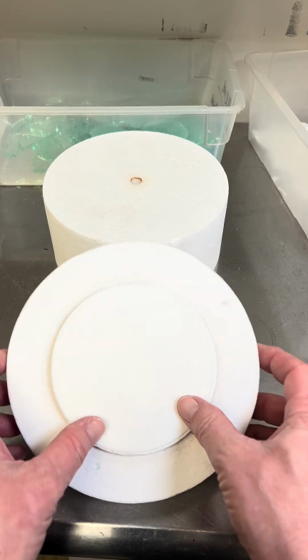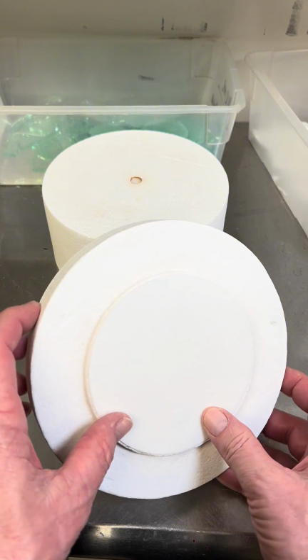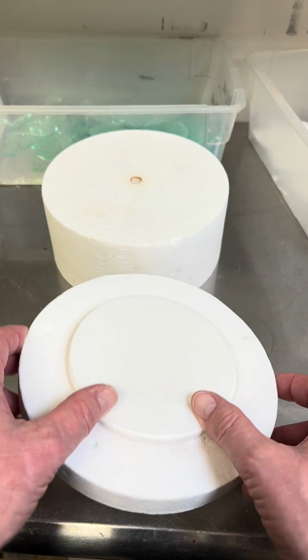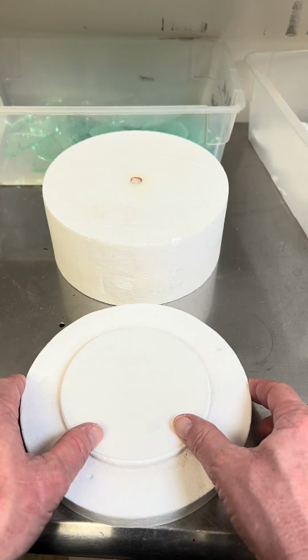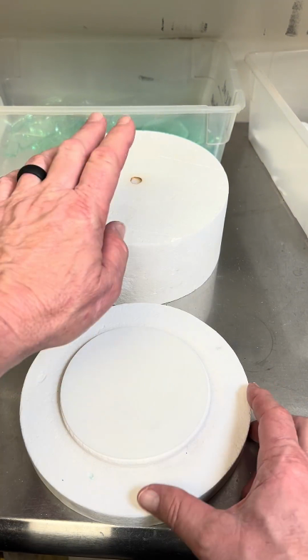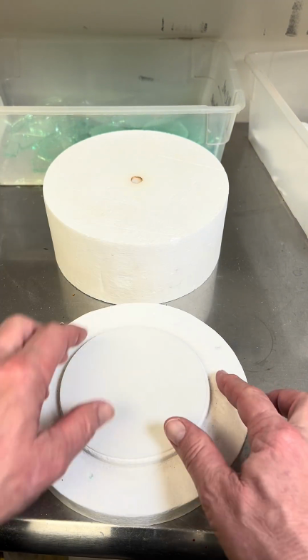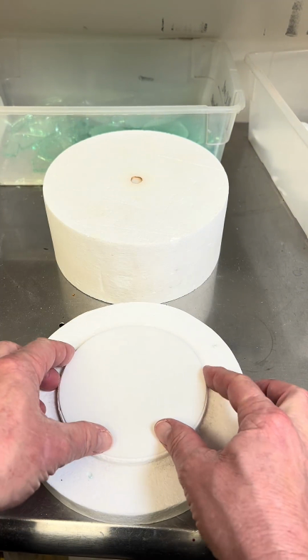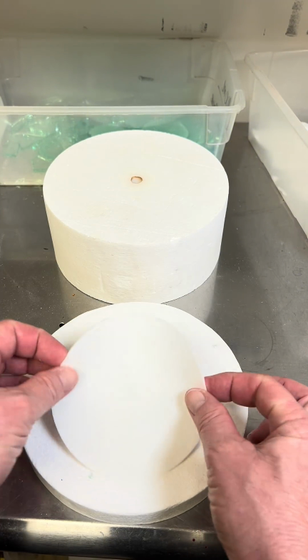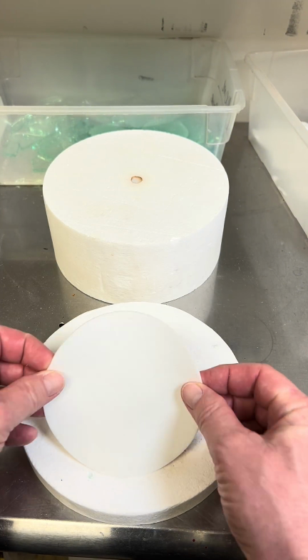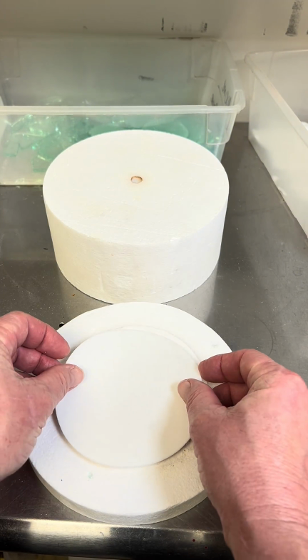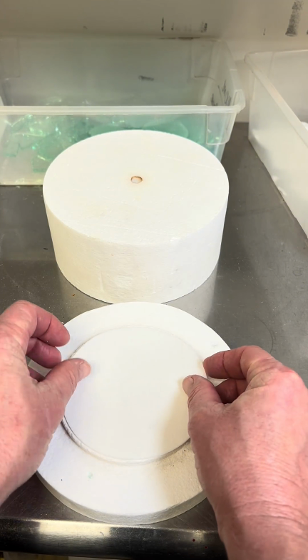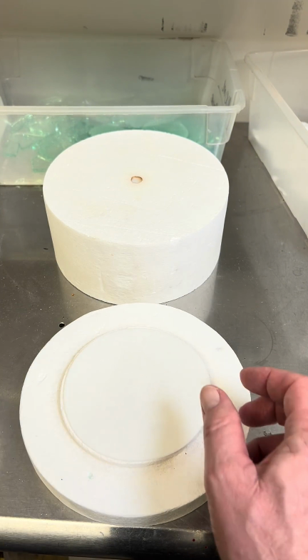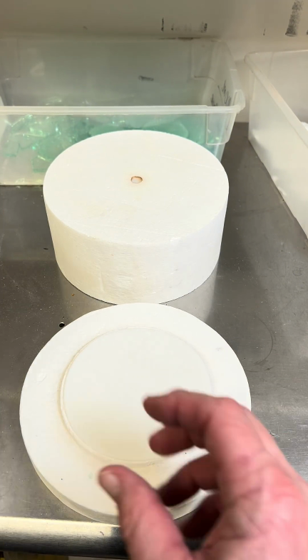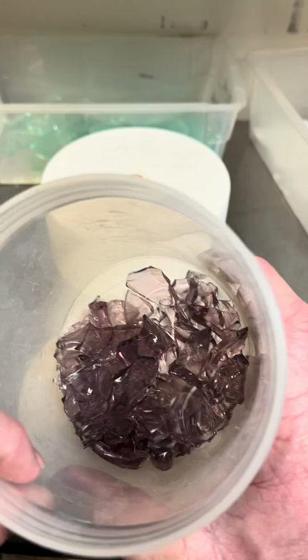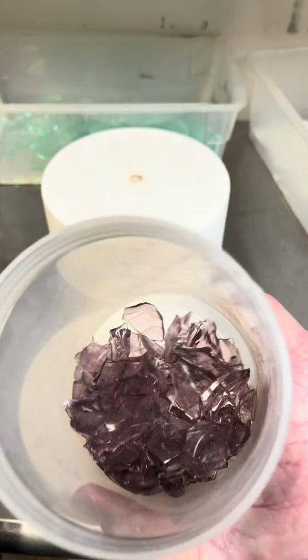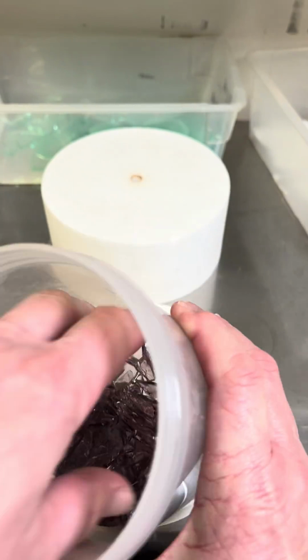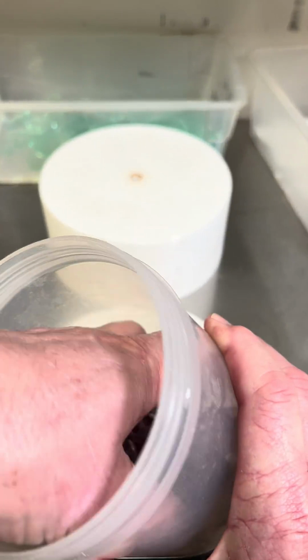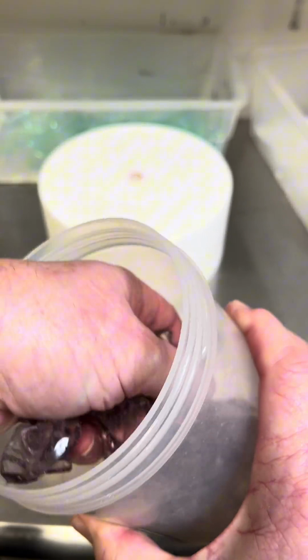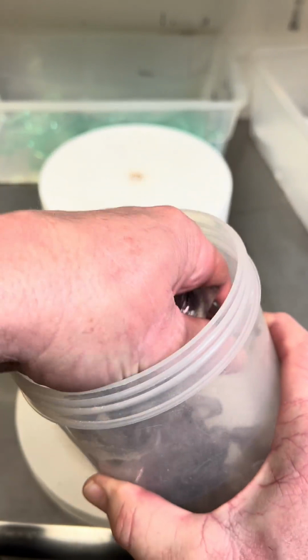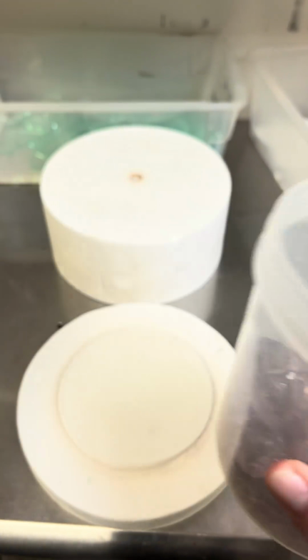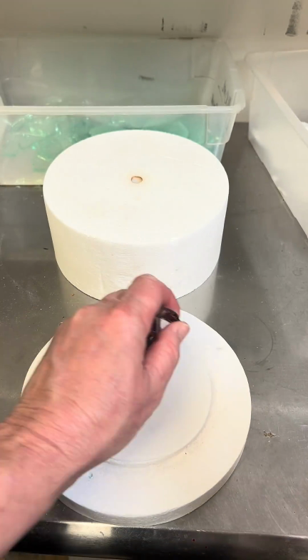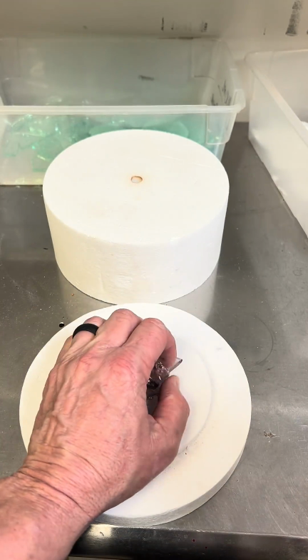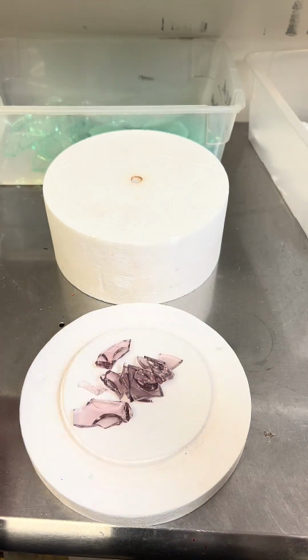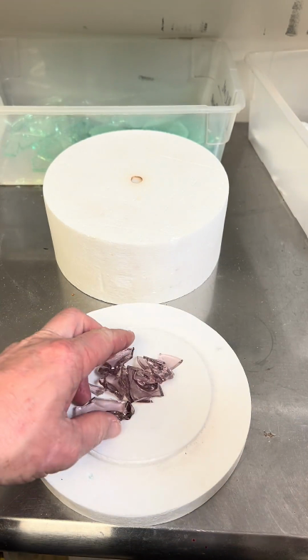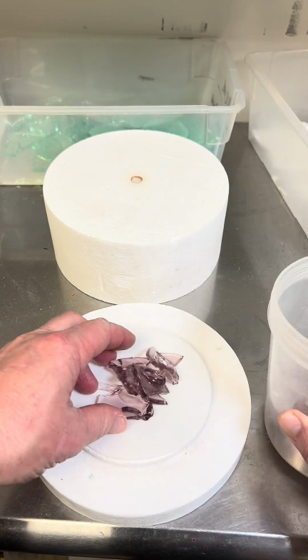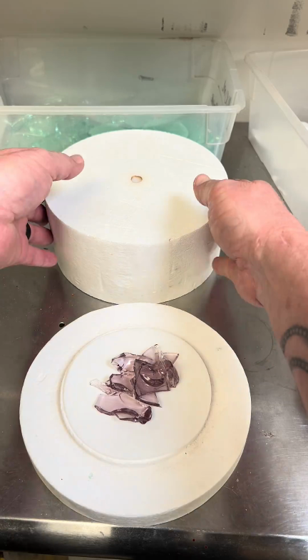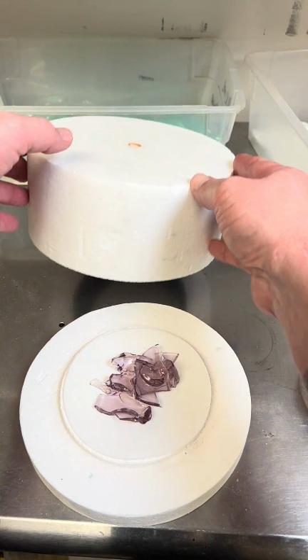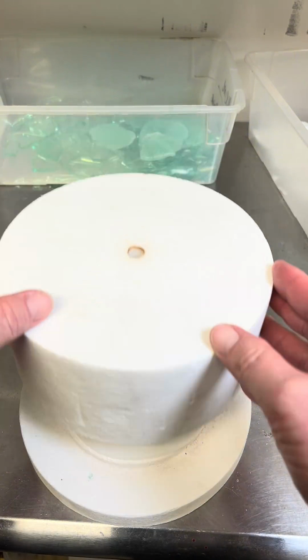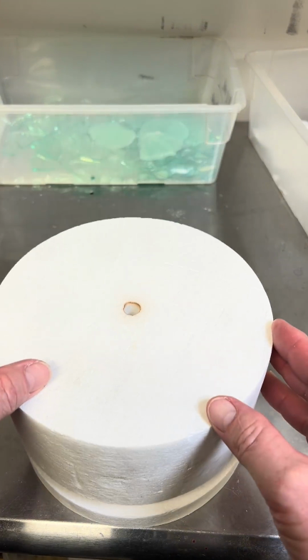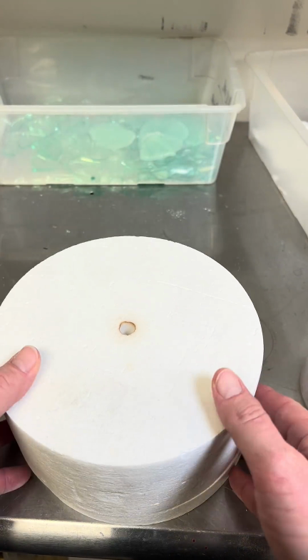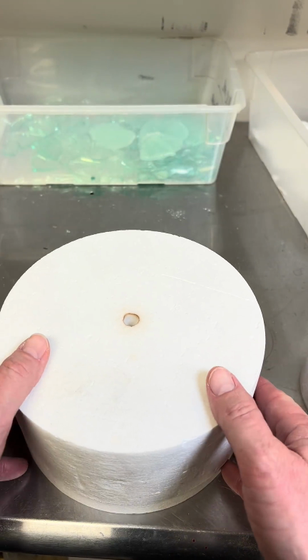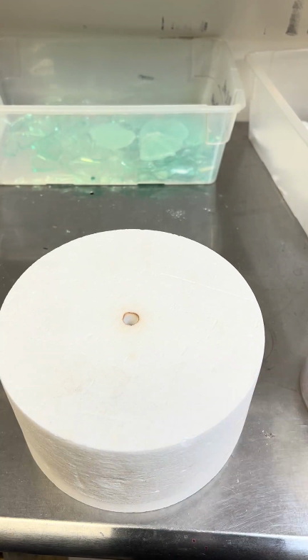I got my microwave kiln. This is the base. This is the lid. Some kiln paper — you put that in the bottom. I've got some crushed up glass. You're gonna take your glass, however much you want to put in there, and then you just pop the lid on.